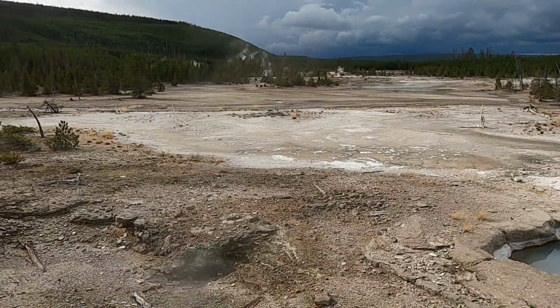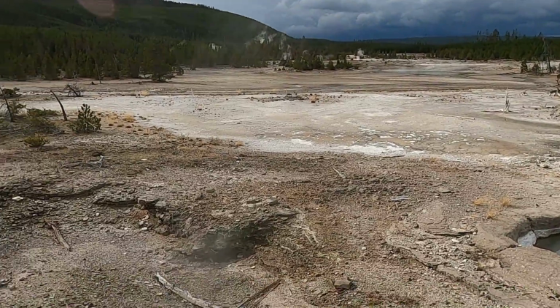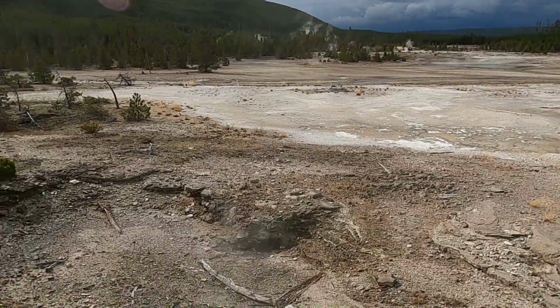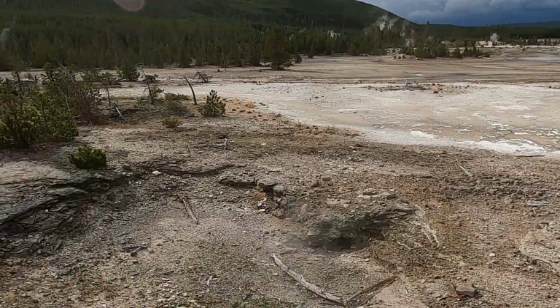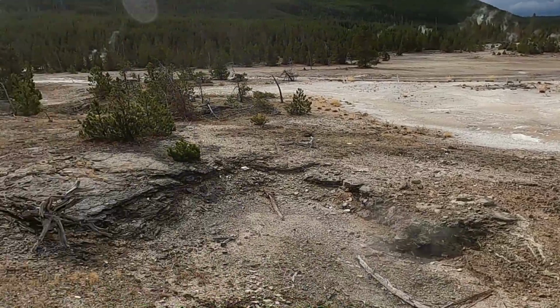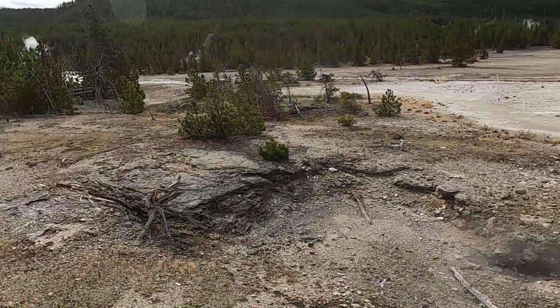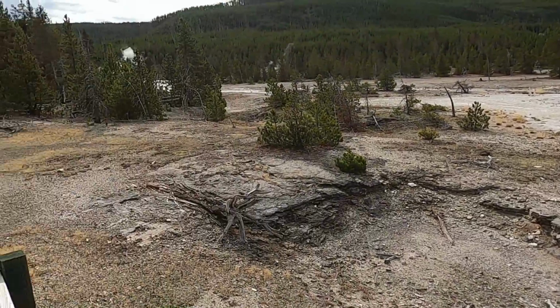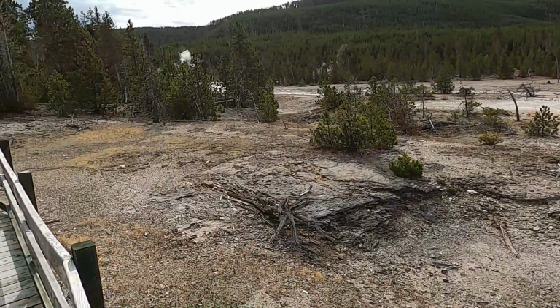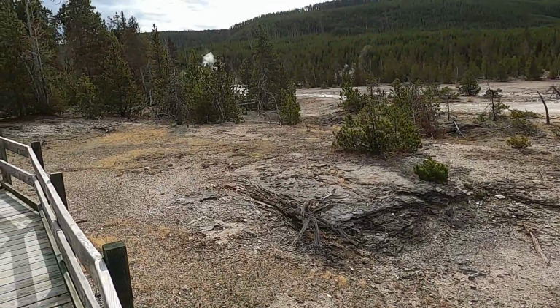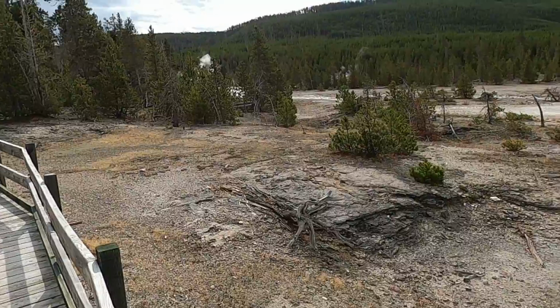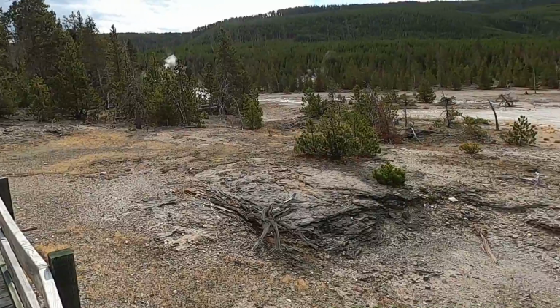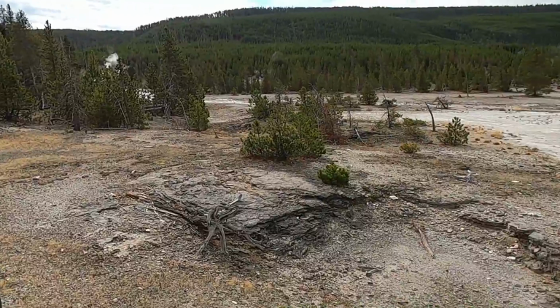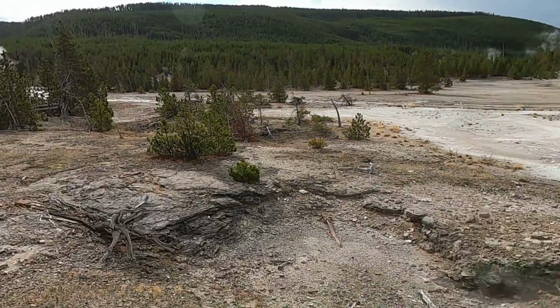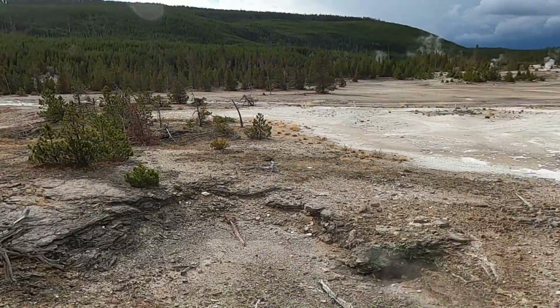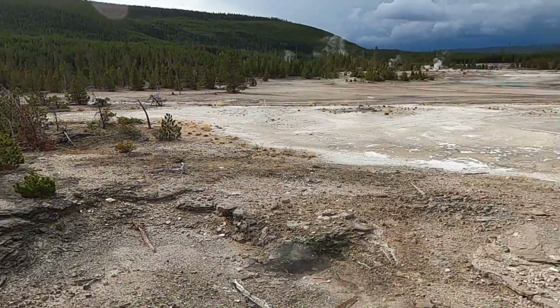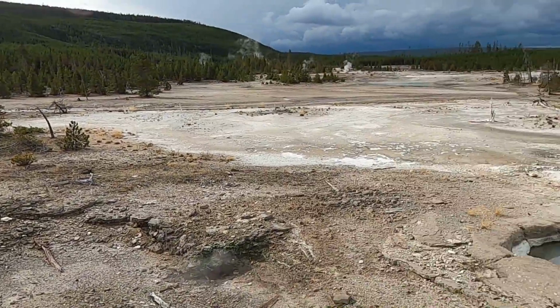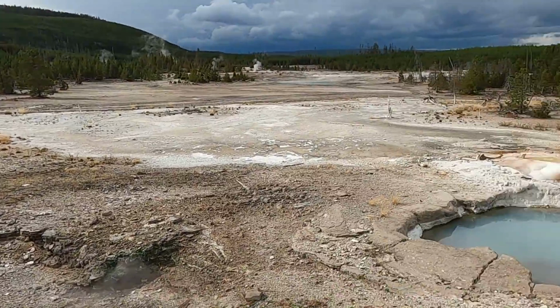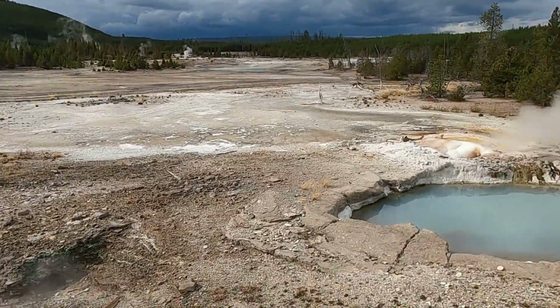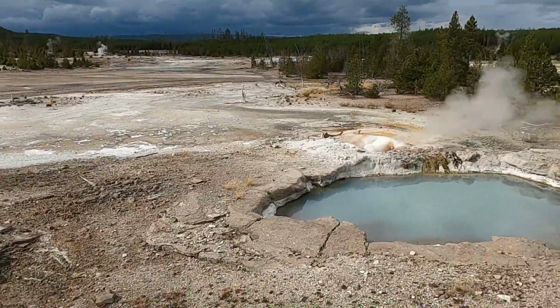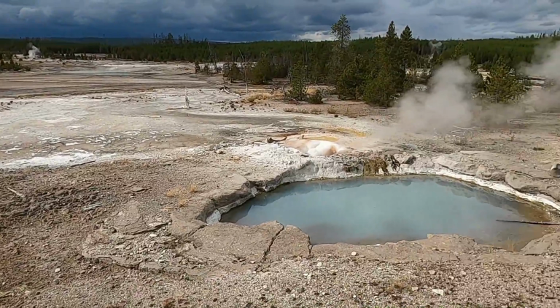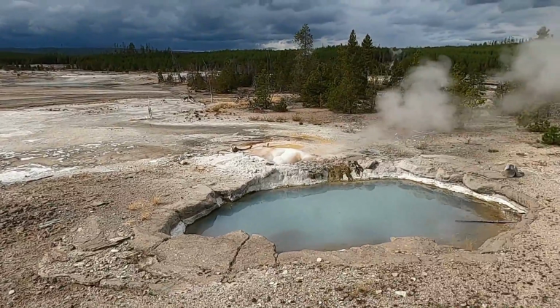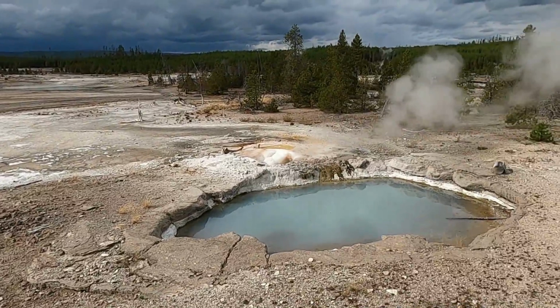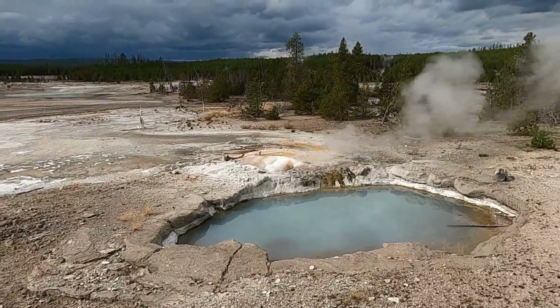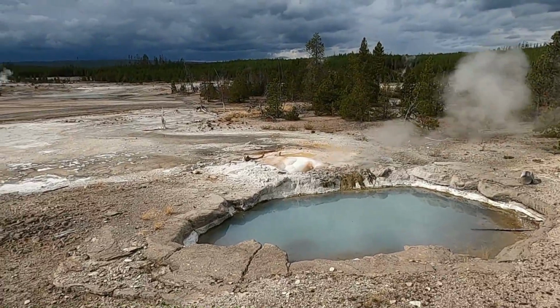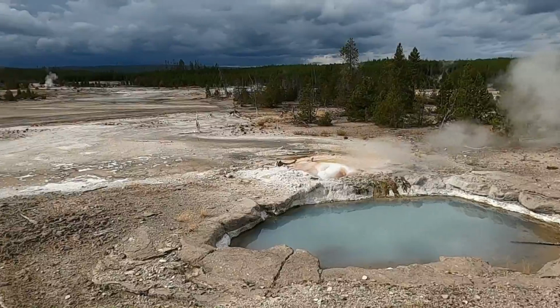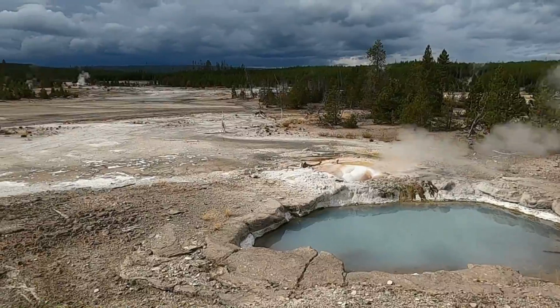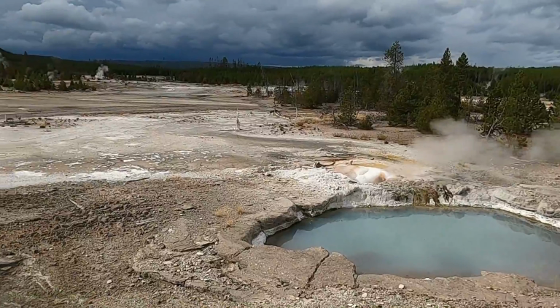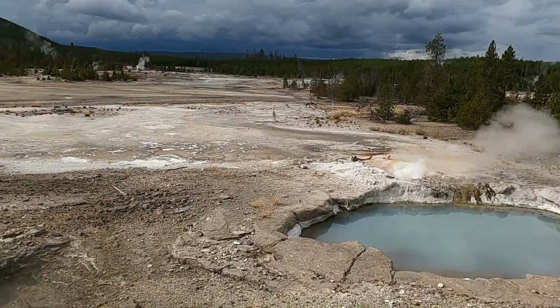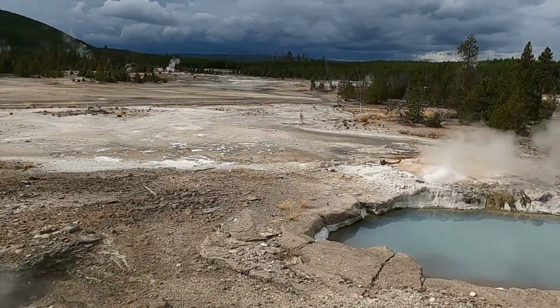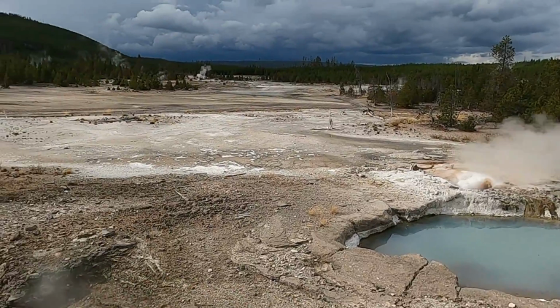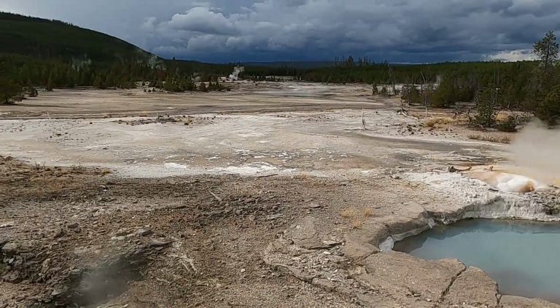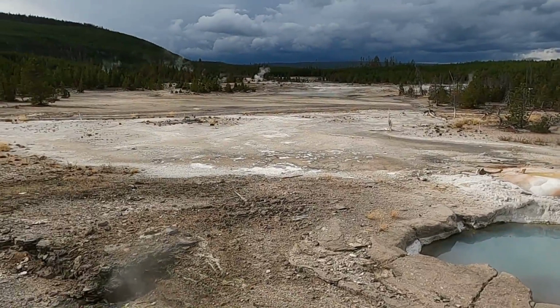Hopefully you enjoyed this little lesson on Yellowstone's hydrothermal features — how geysers erupt and some of the fun facts we've talked about here. Thanks.